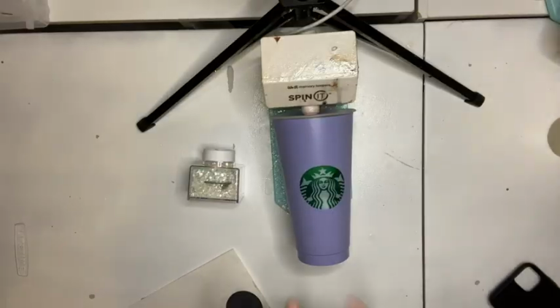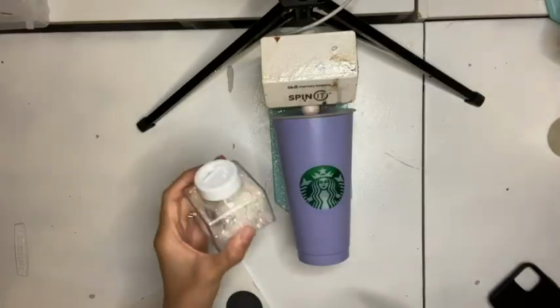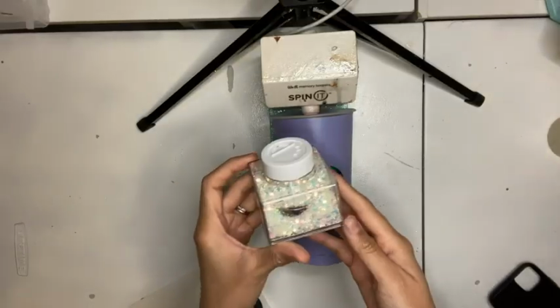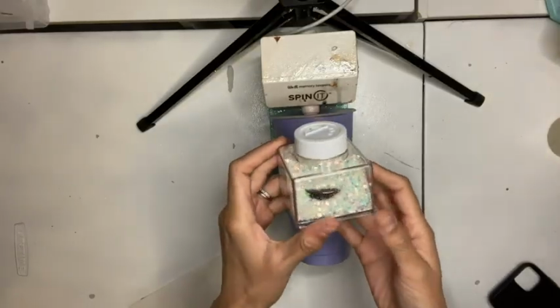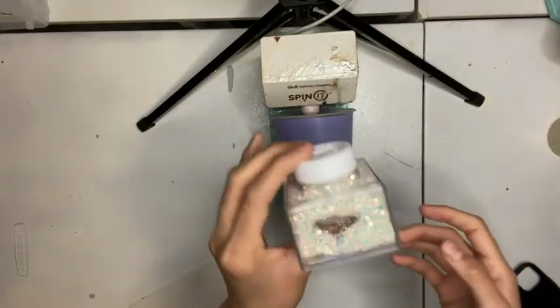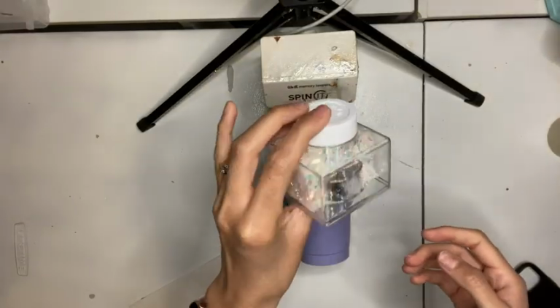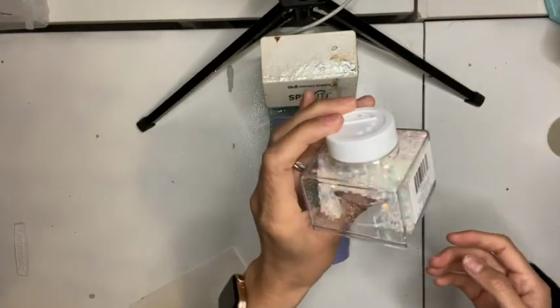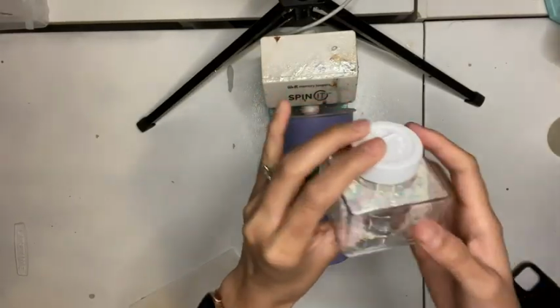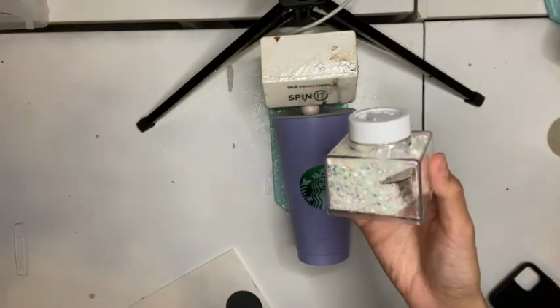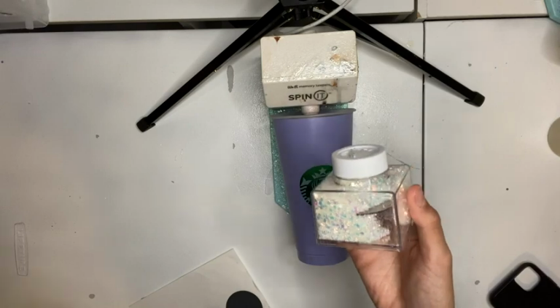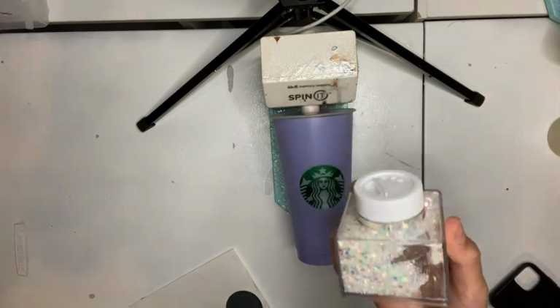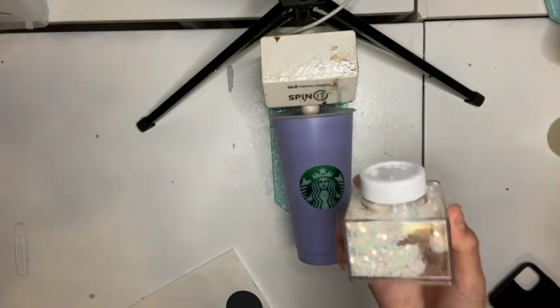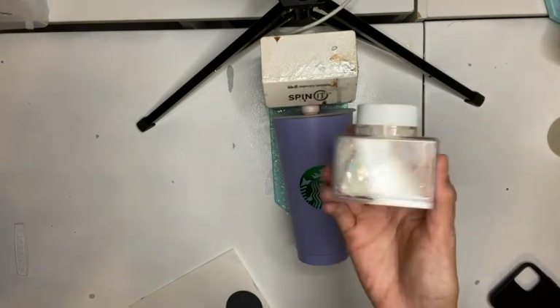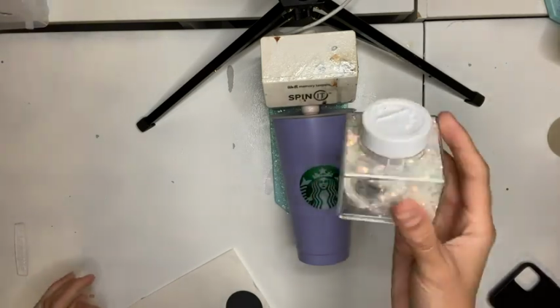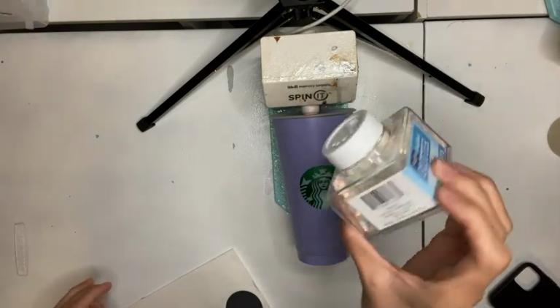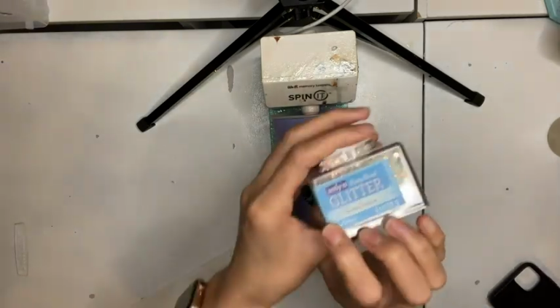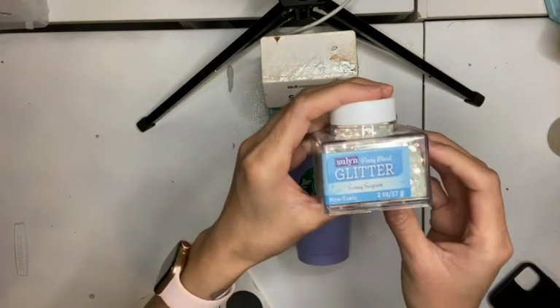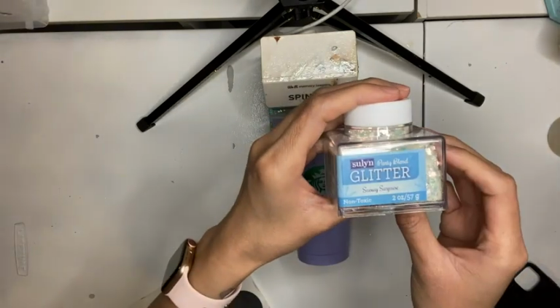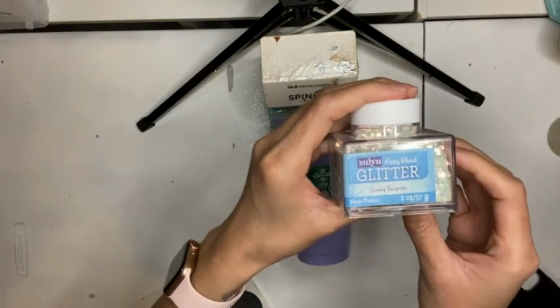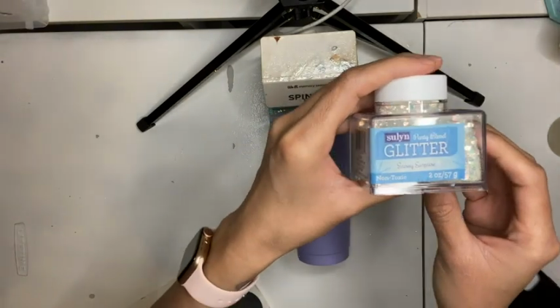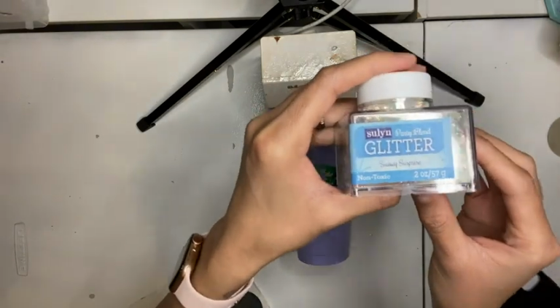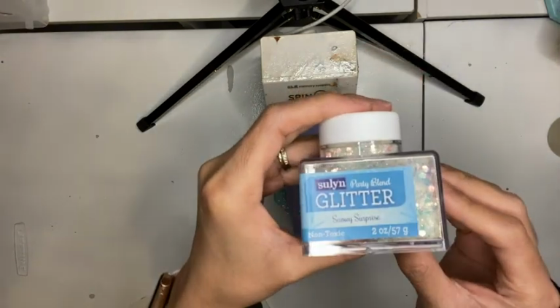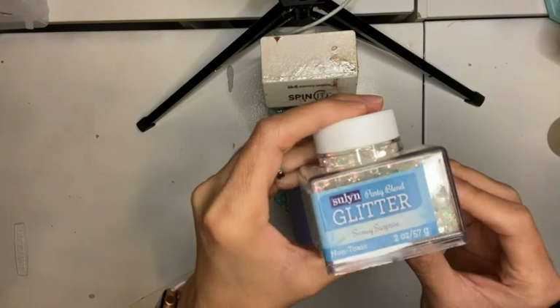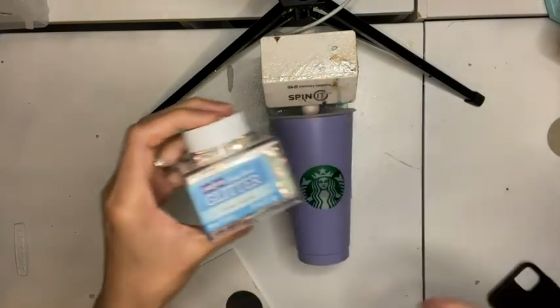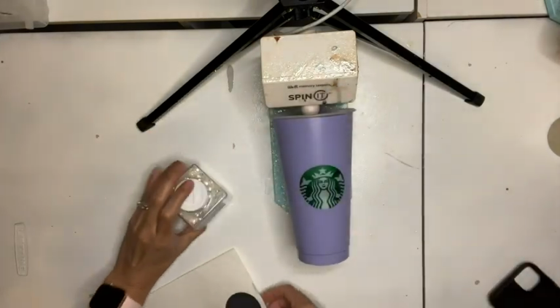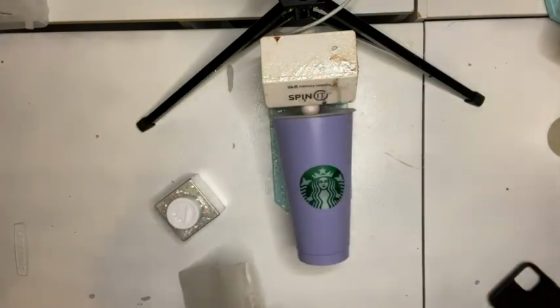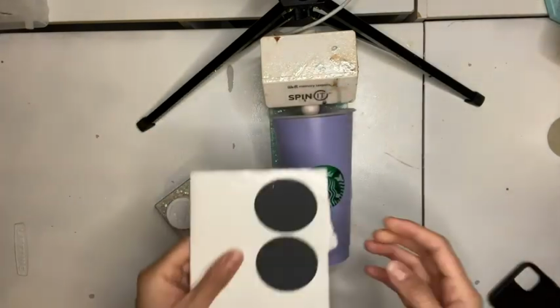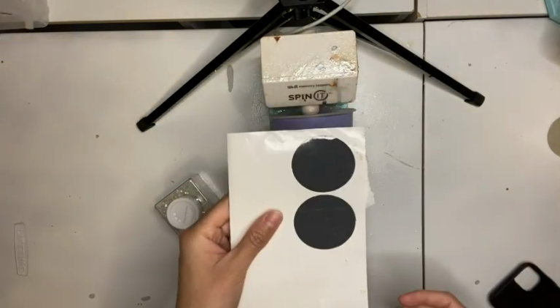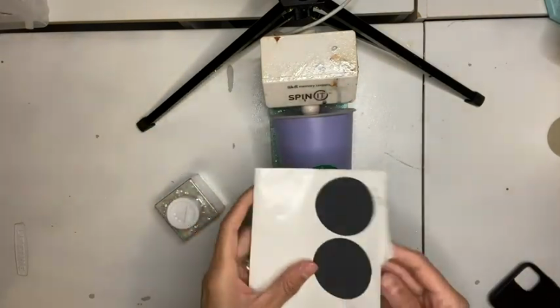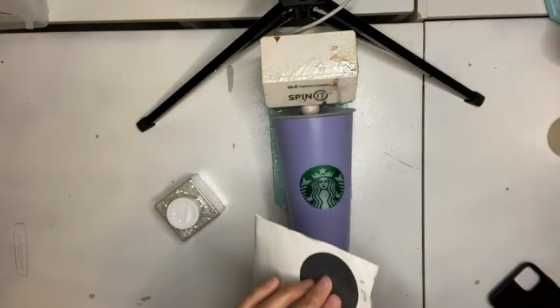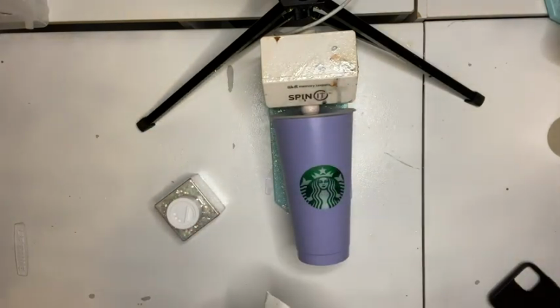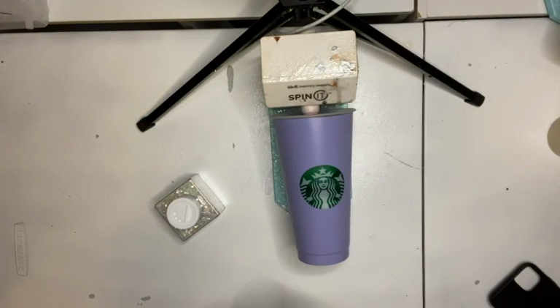So I'm going to start off by glittering my cup. This is the glitter I'm going to be using — it's from the Walmart brand and it's called Snowy Surprise. It's a blend of chunky and fine glitter.